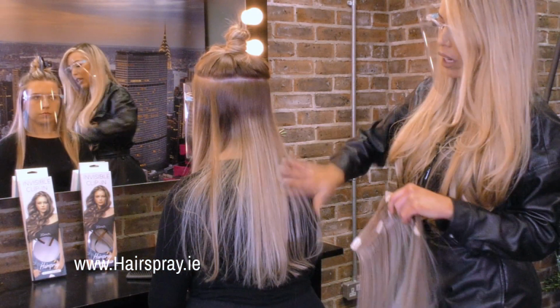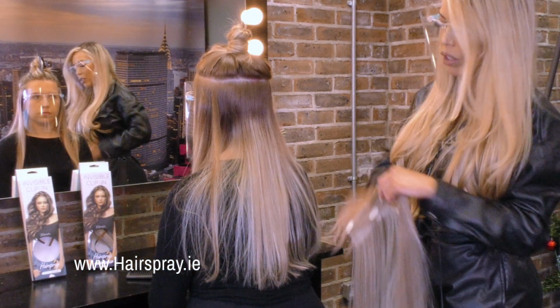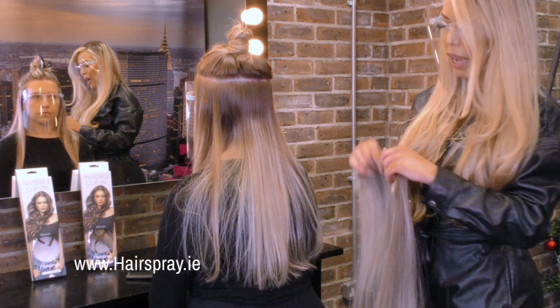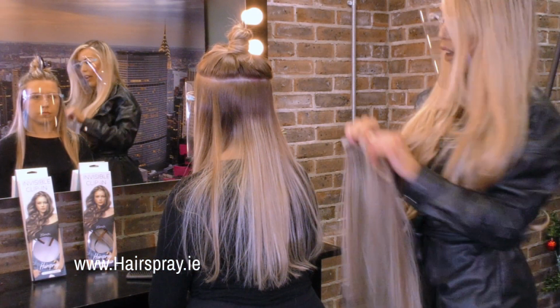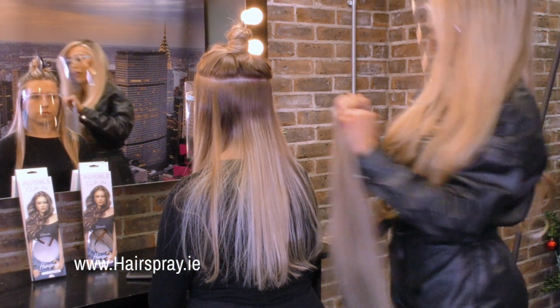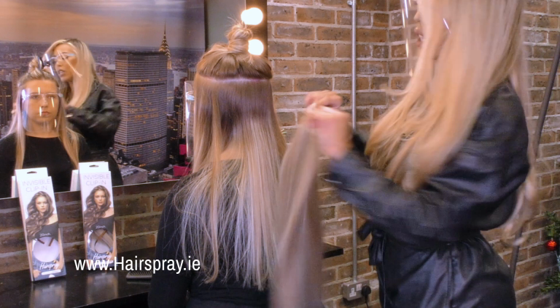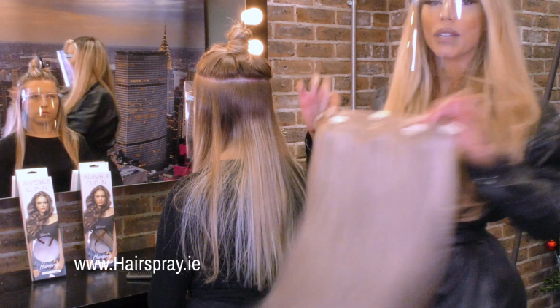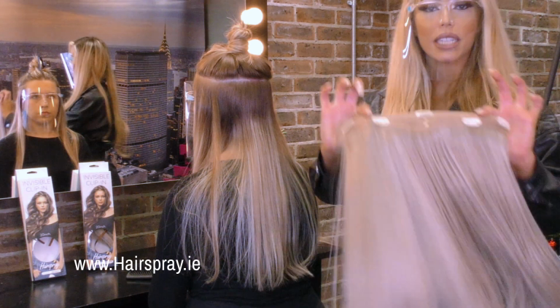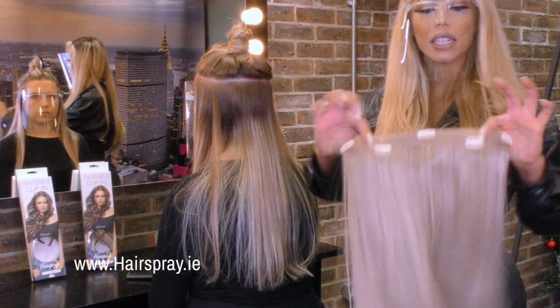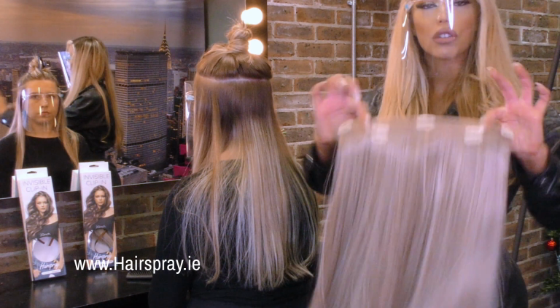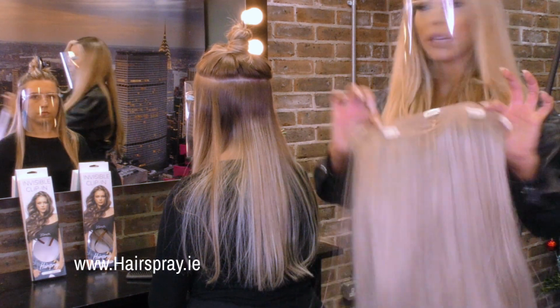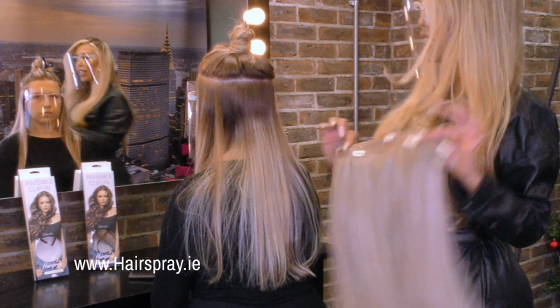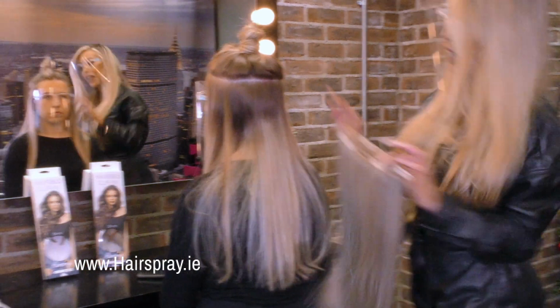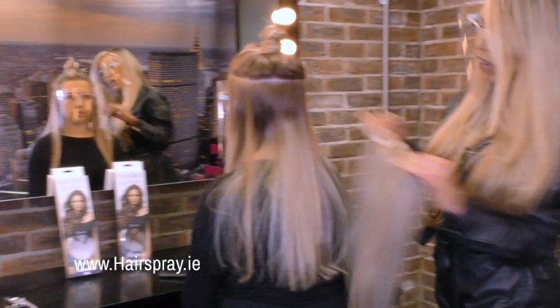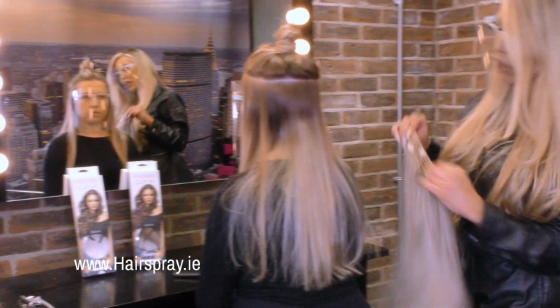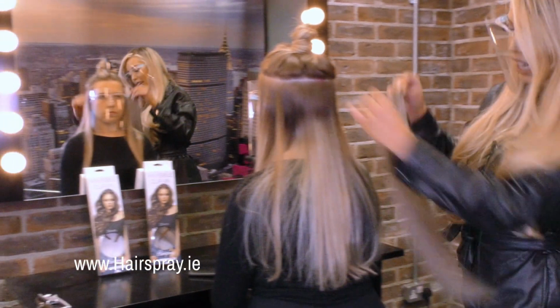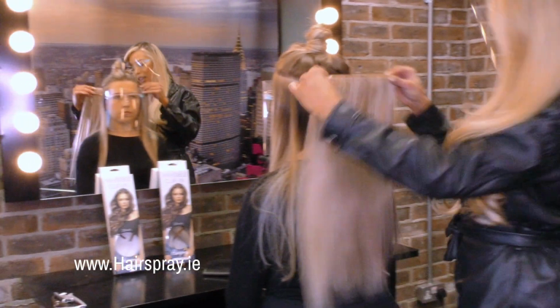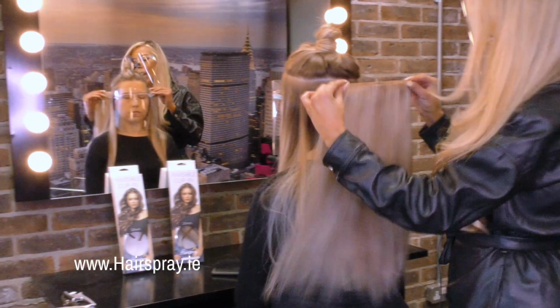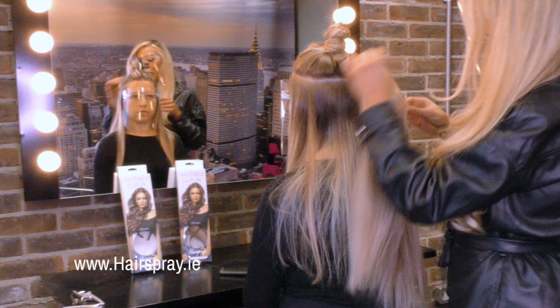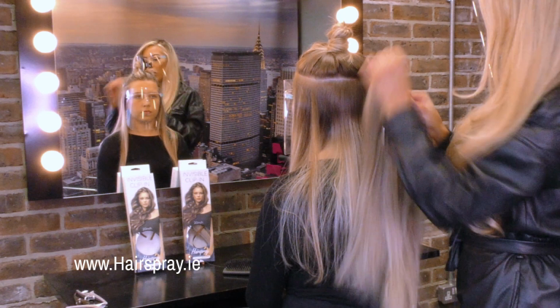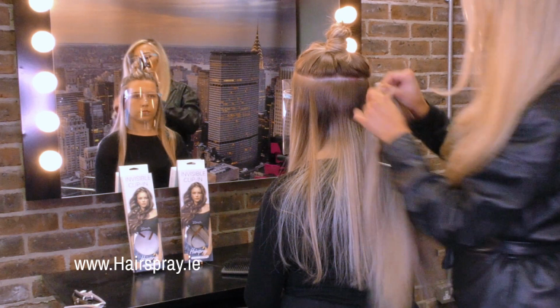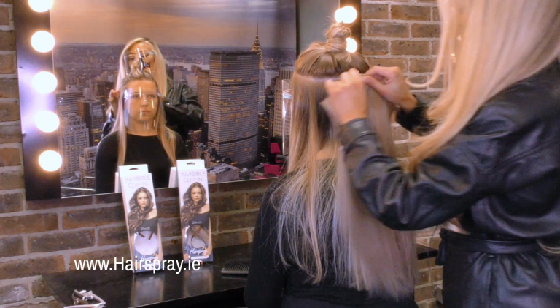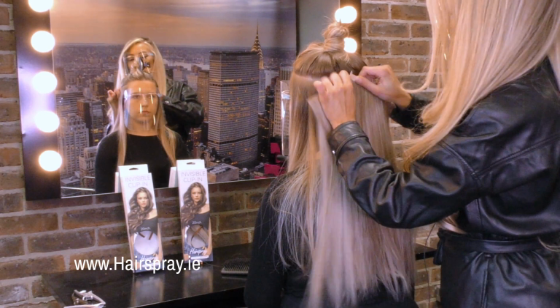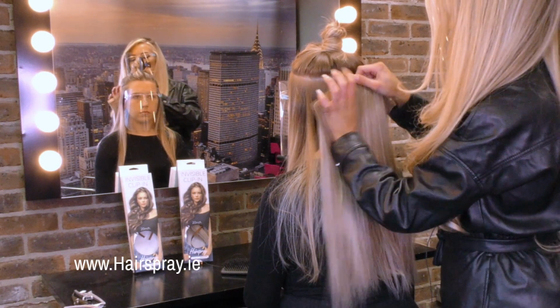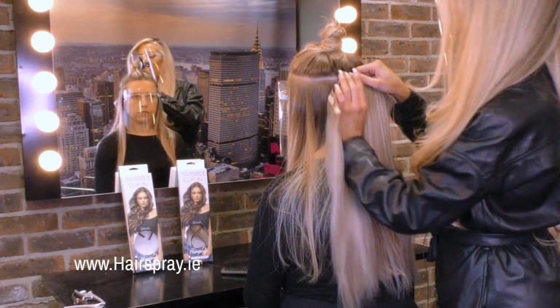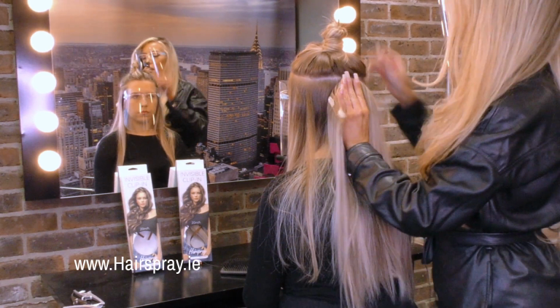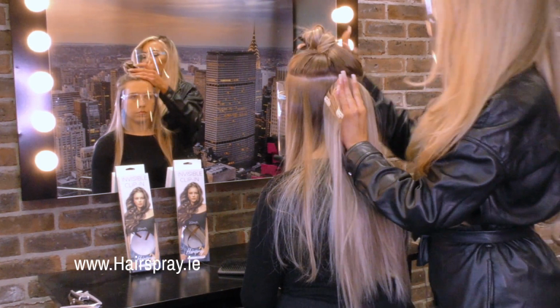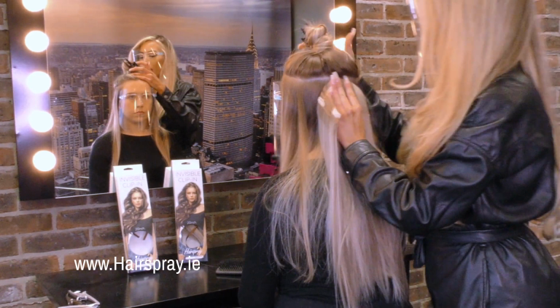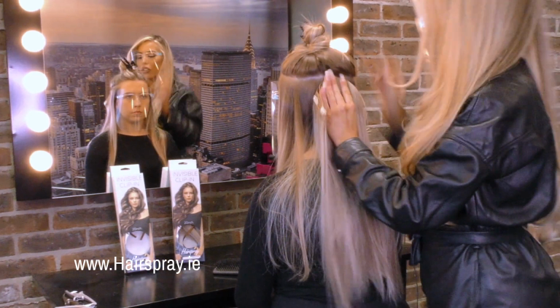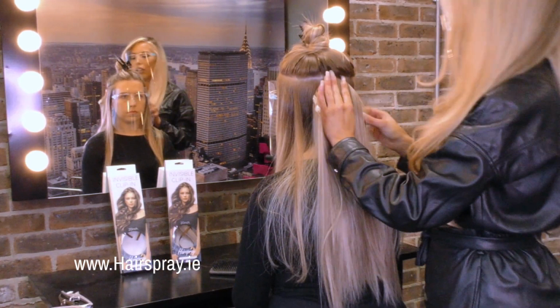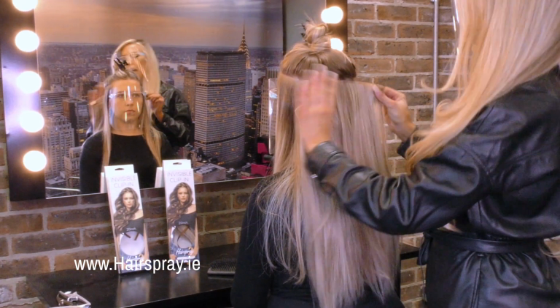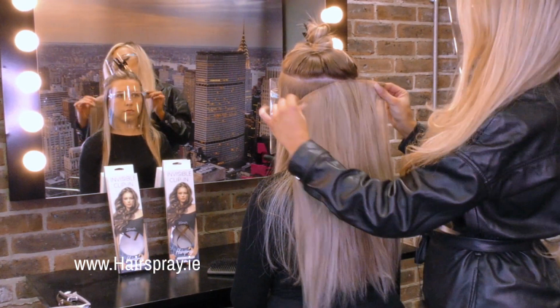As you guys can see, I have Laura's hair in here and it's literally just to boost the body and give the extra bit of length.